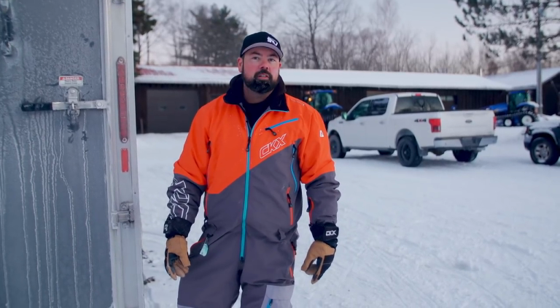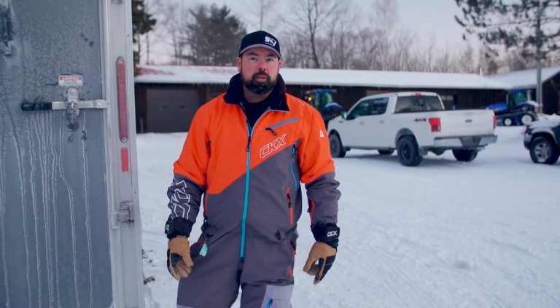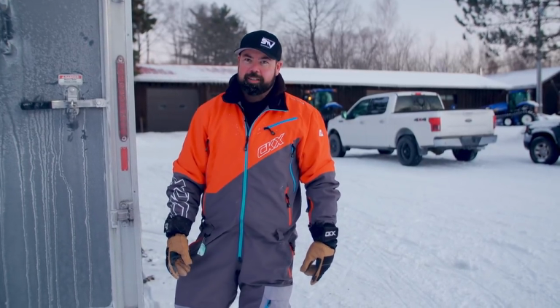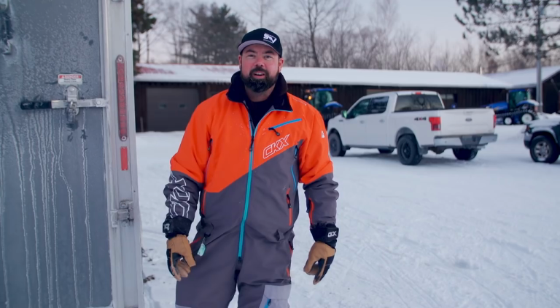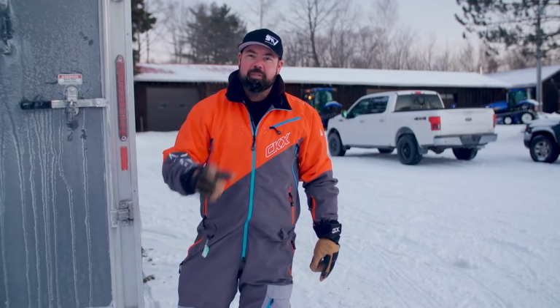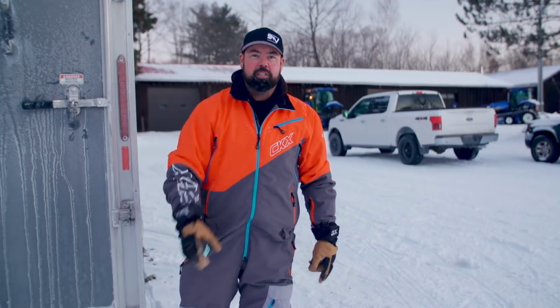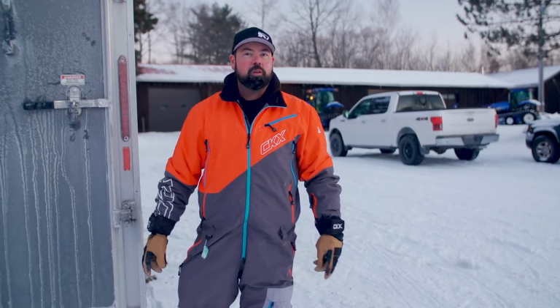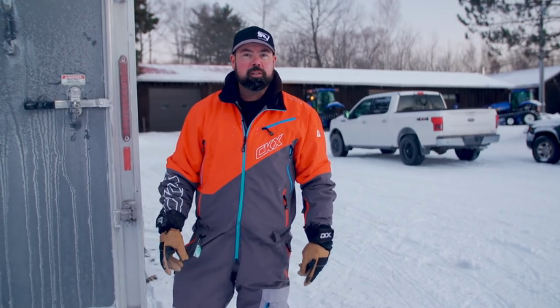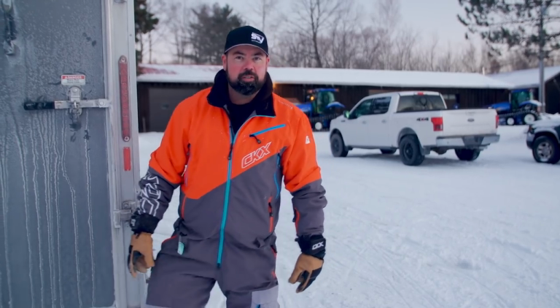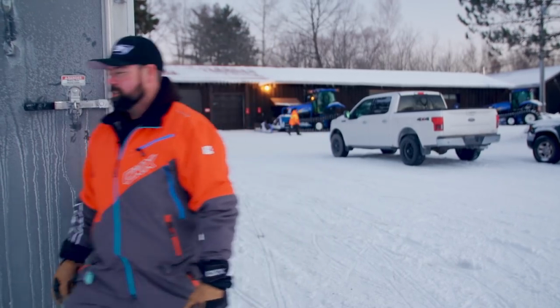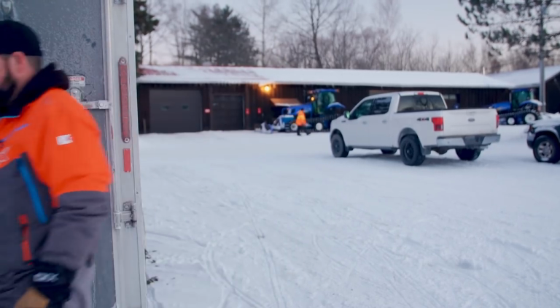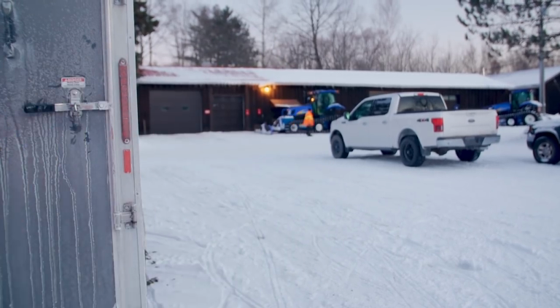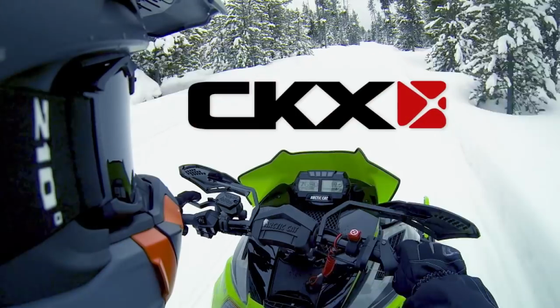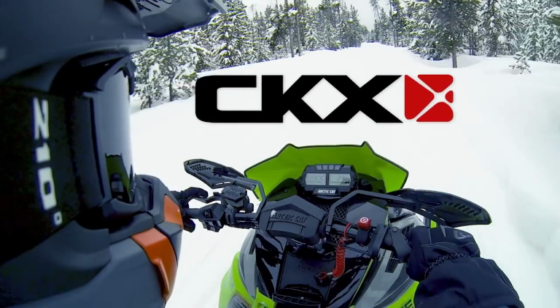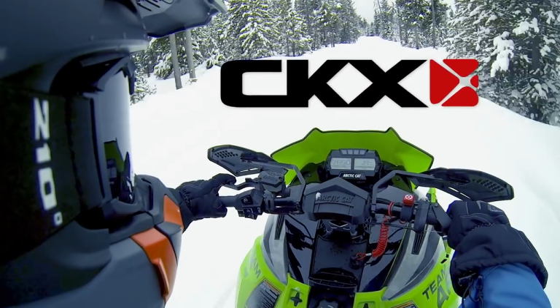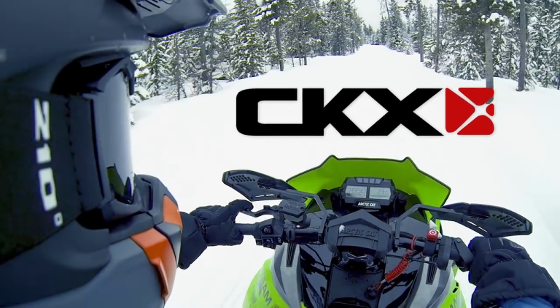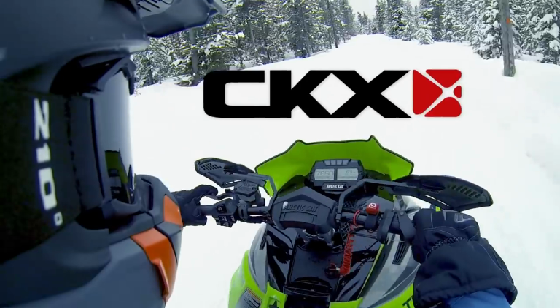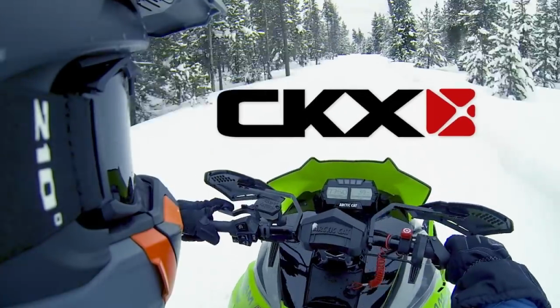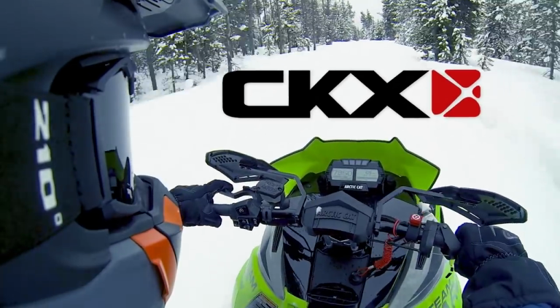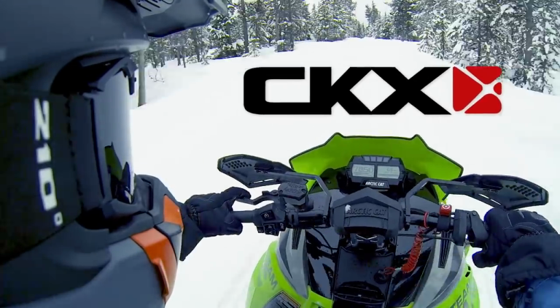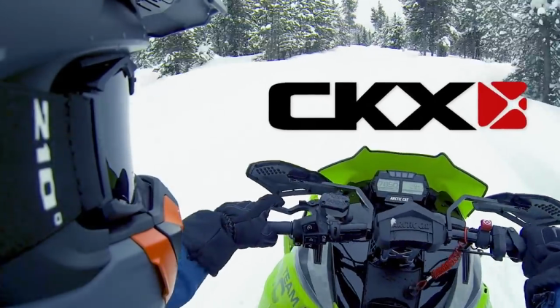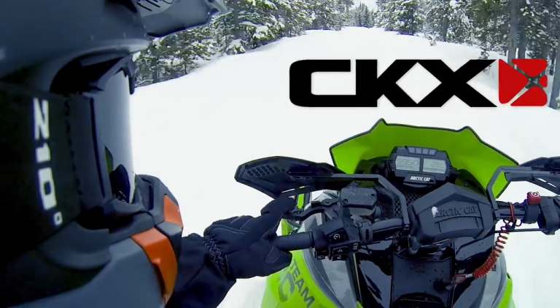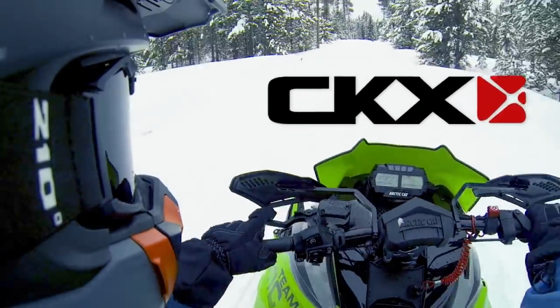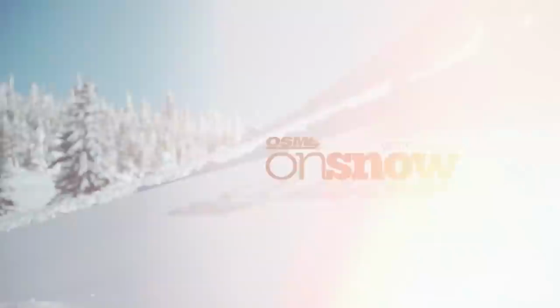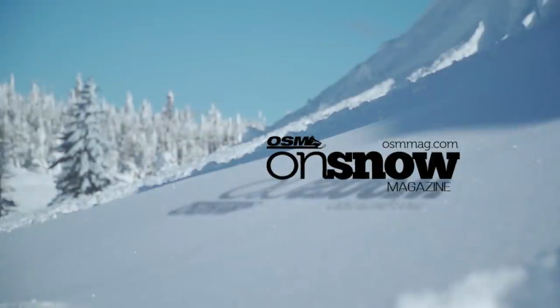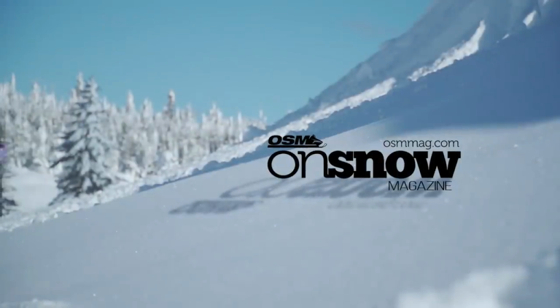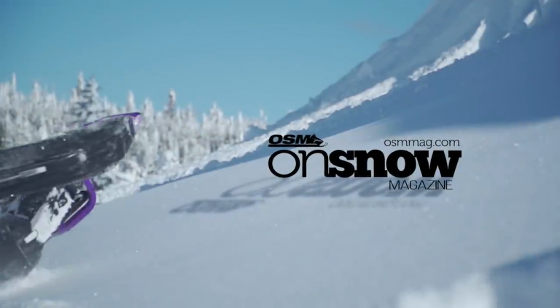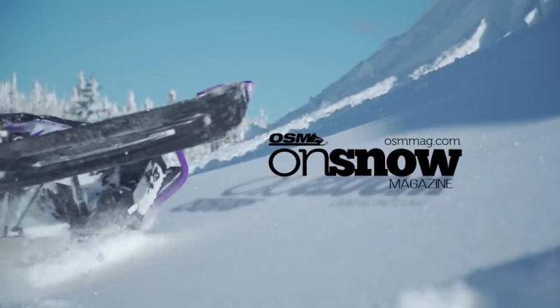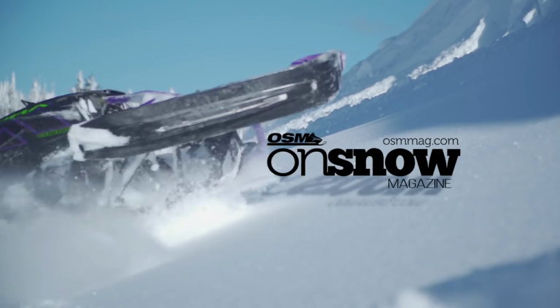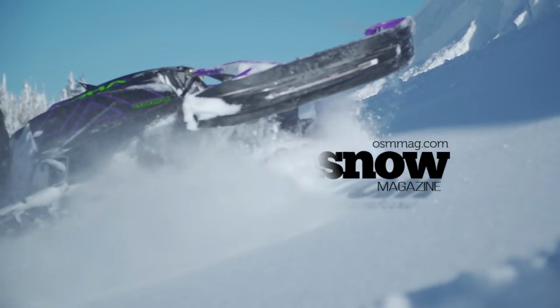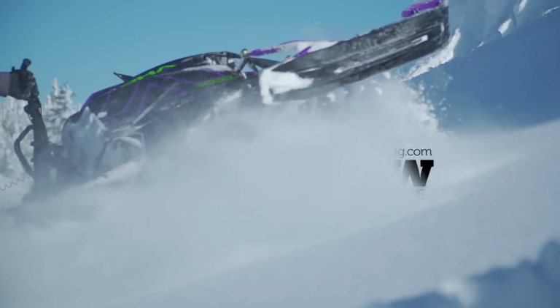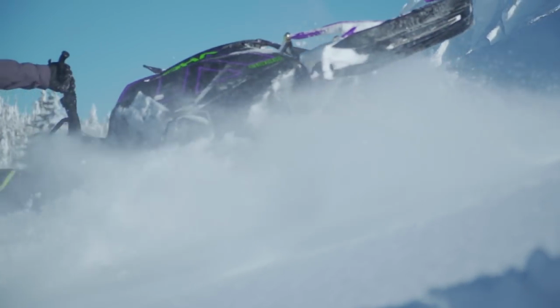Until next week, ride safe and we'll see you on Snowmobiler Television. STV has been brought to you by CKX — wear your passion. On Snow Magazine: for snowmobilers, from snowmobilers.